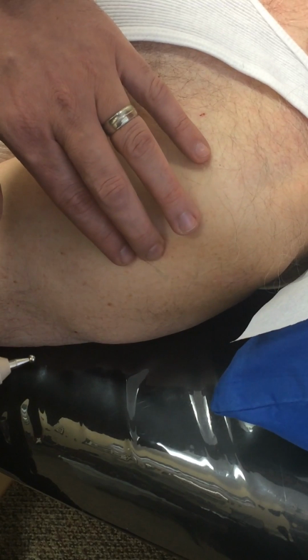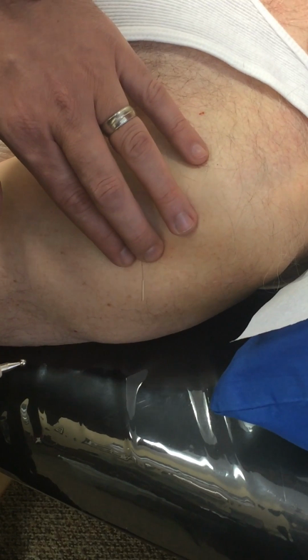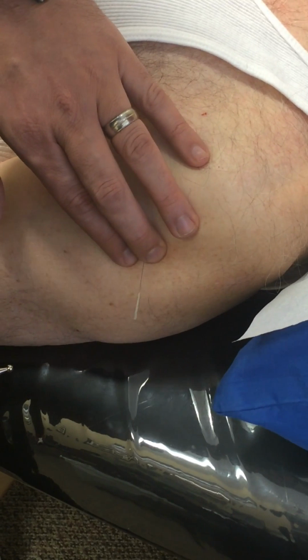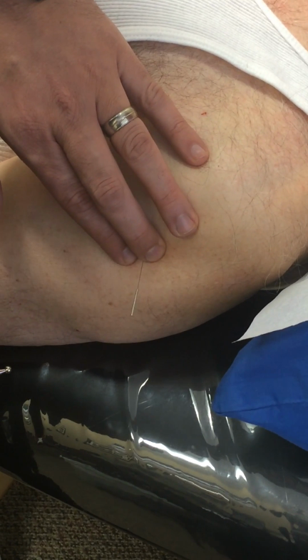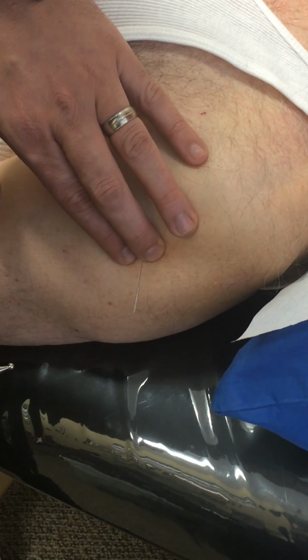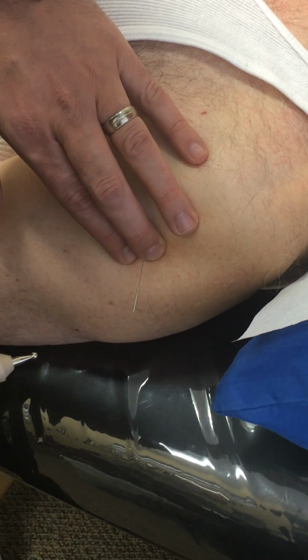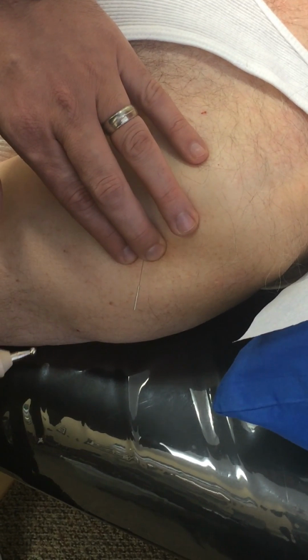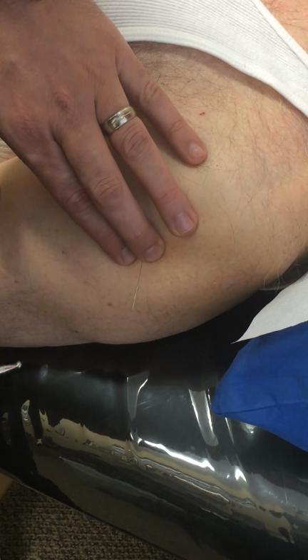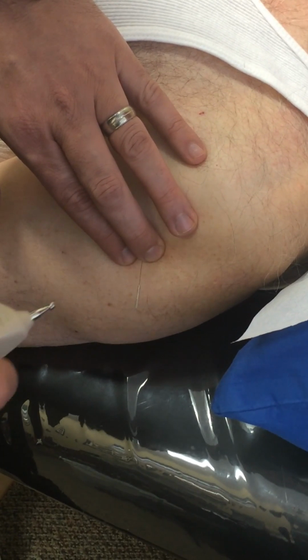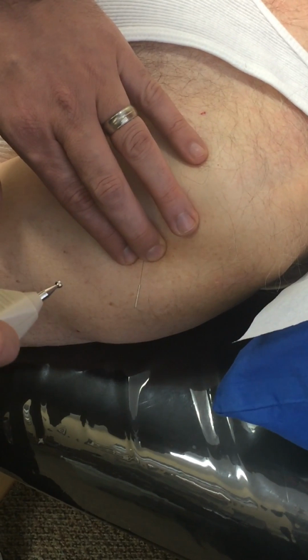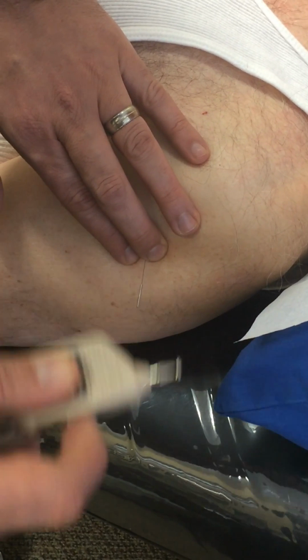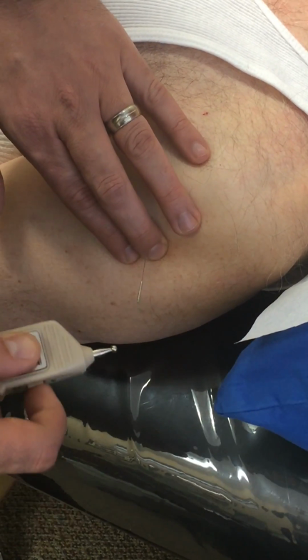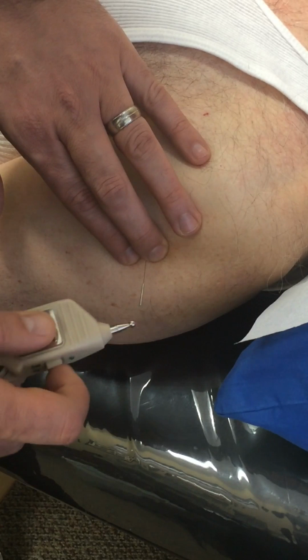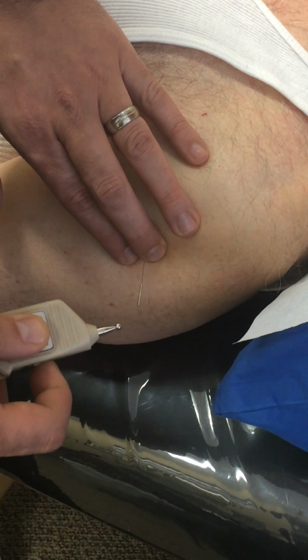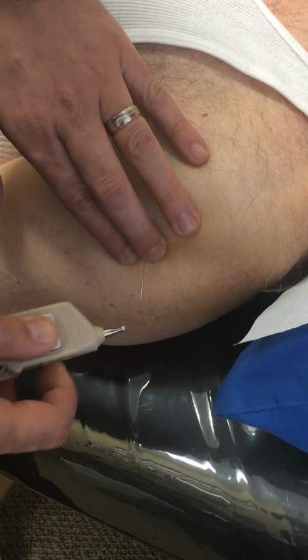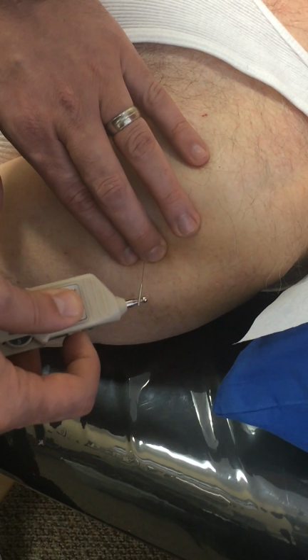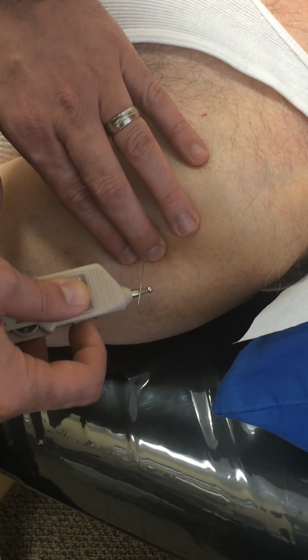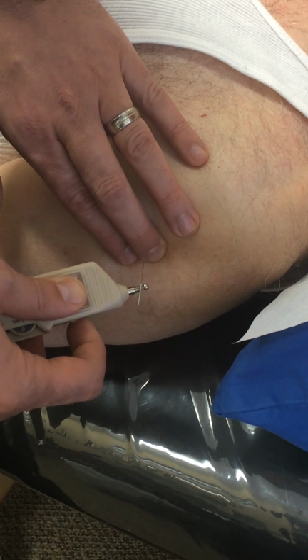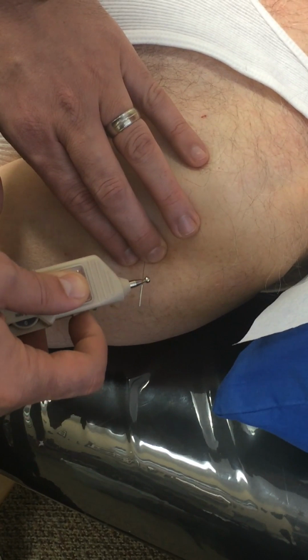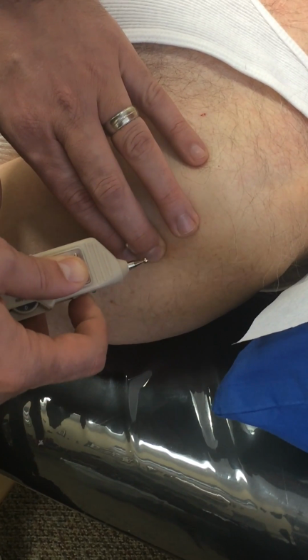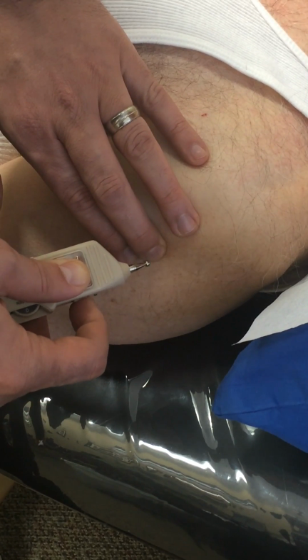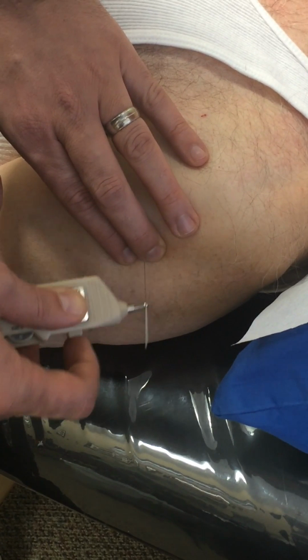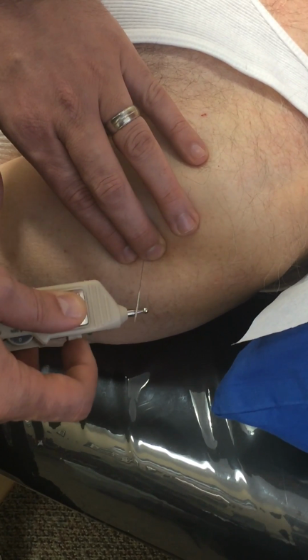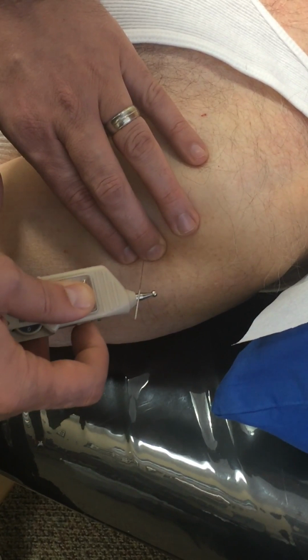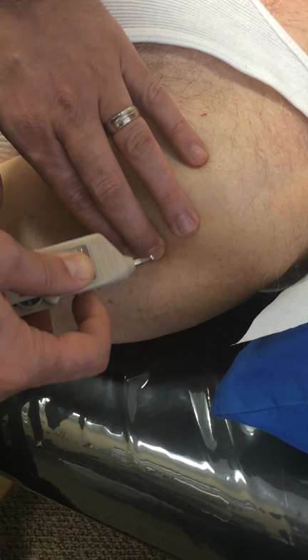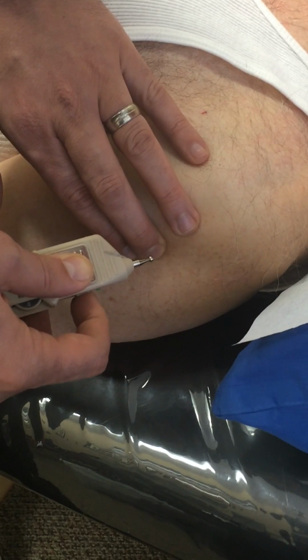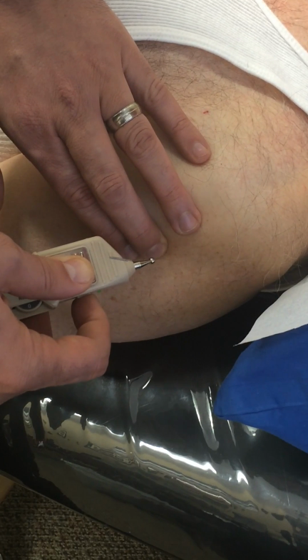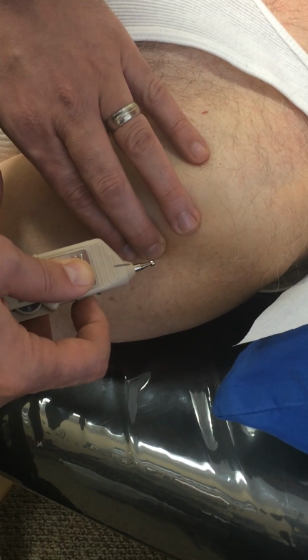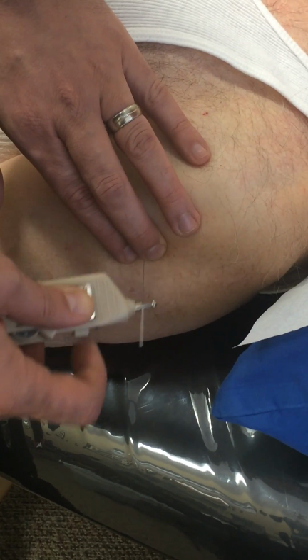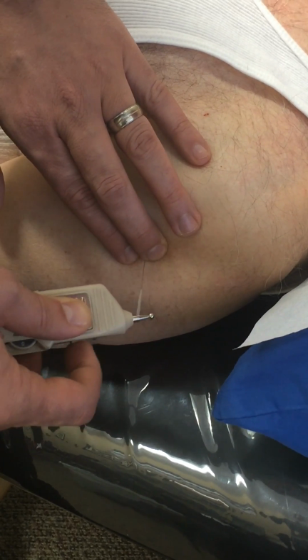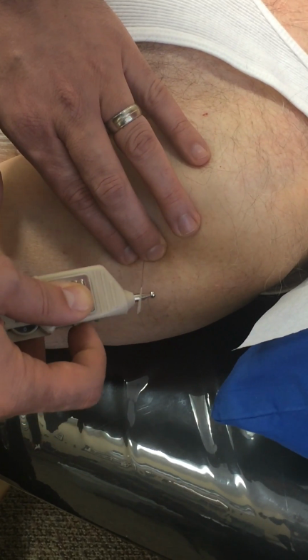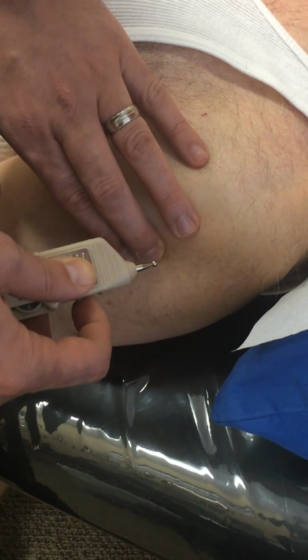I depress my hand like this. This is the position, and at the same time I press the button, and you can see we get the contraction of the deltoid.